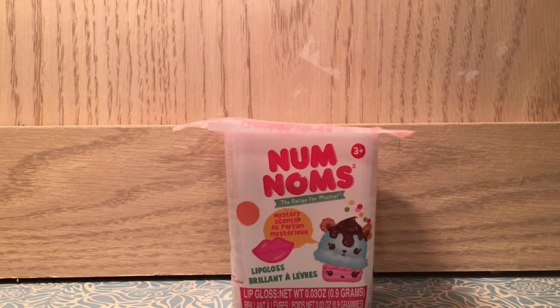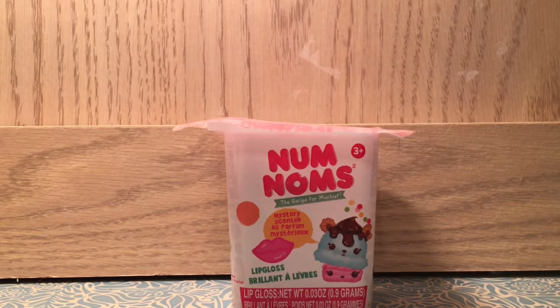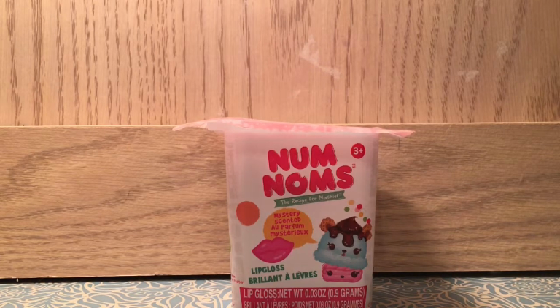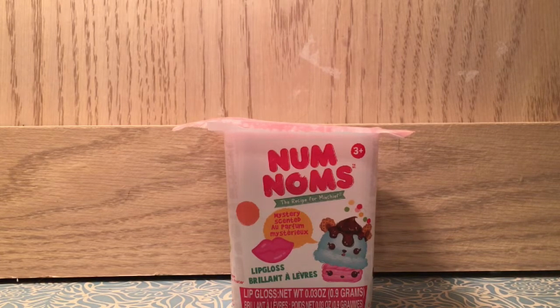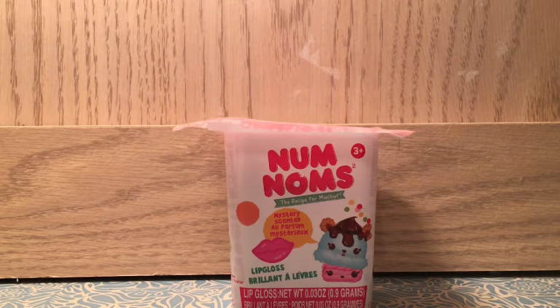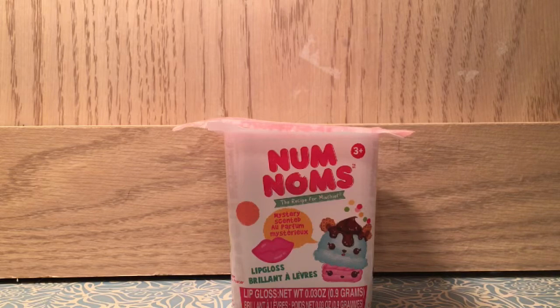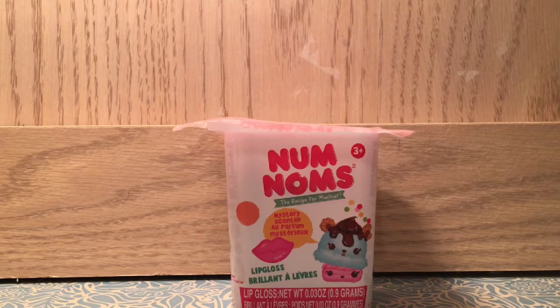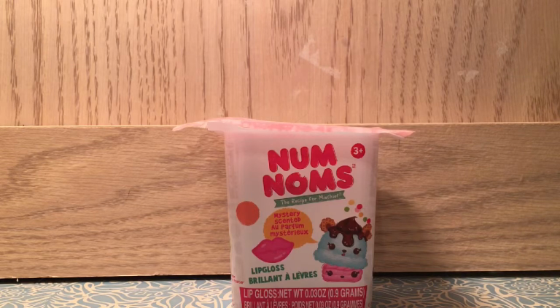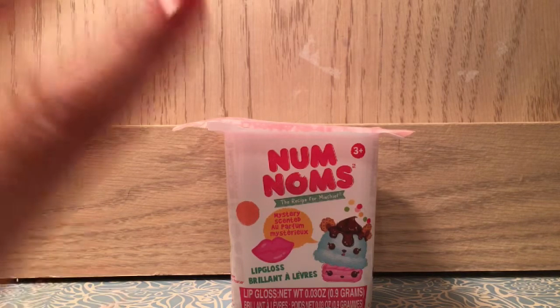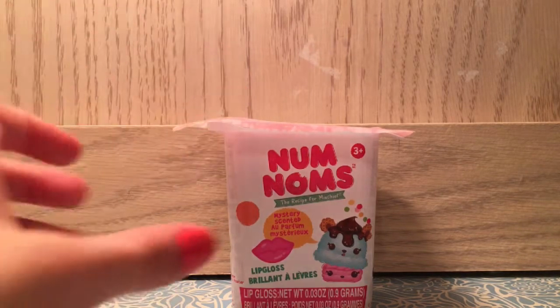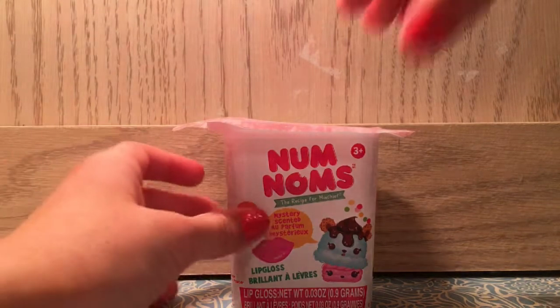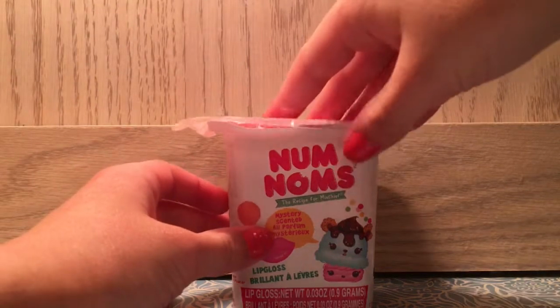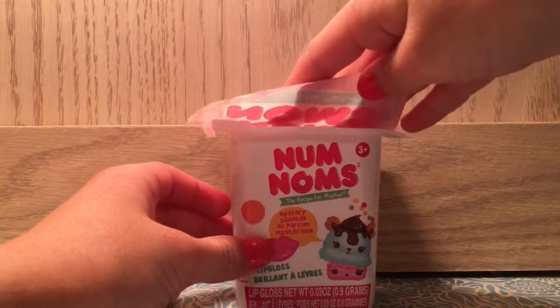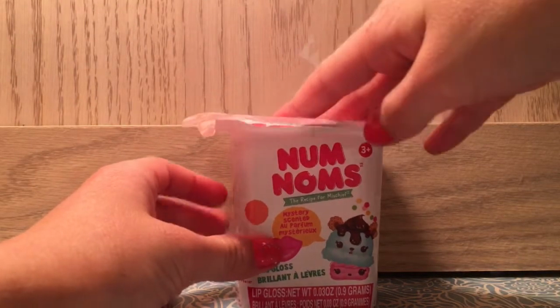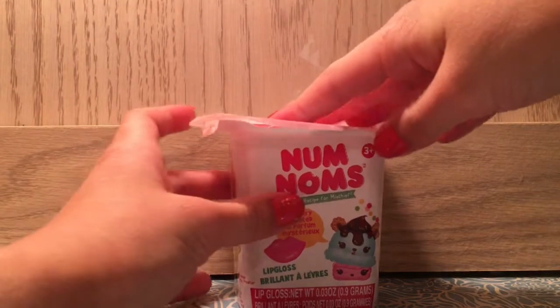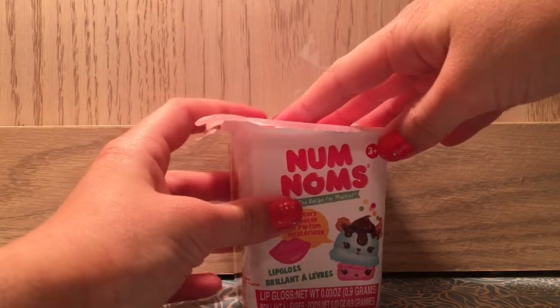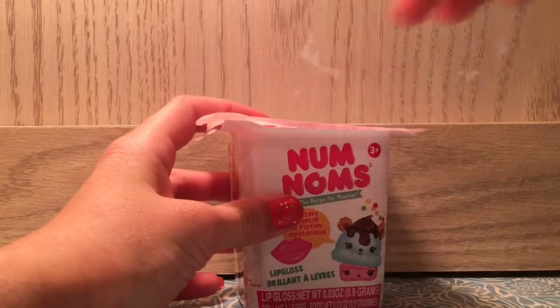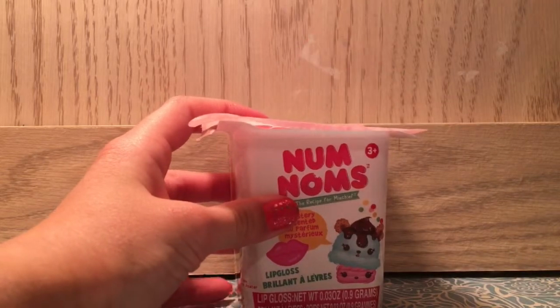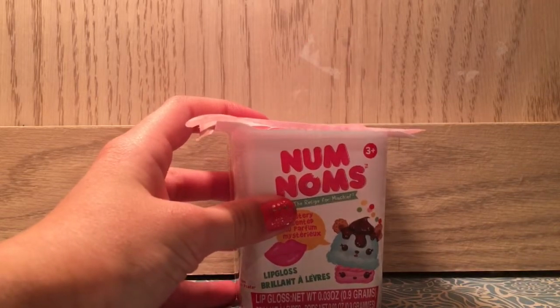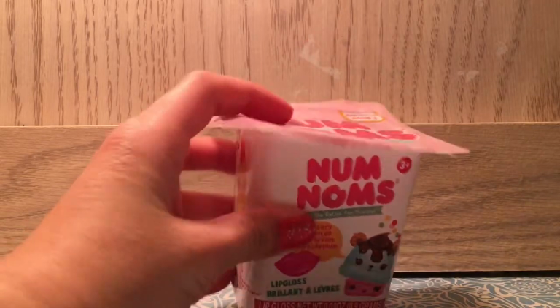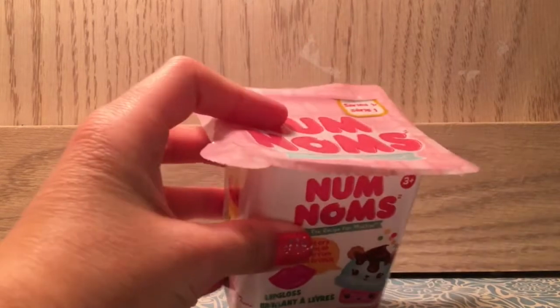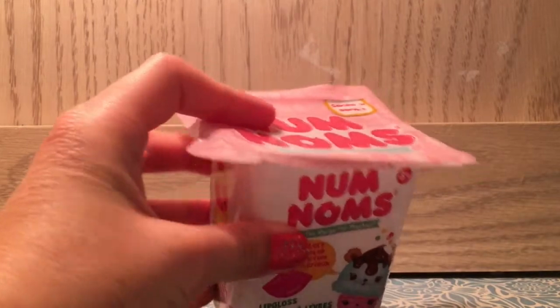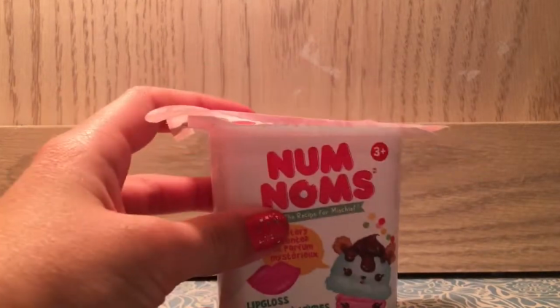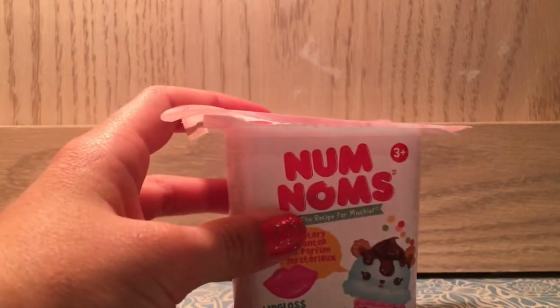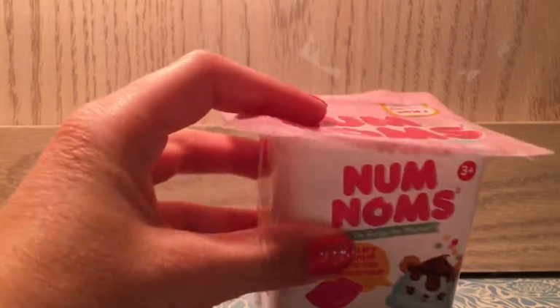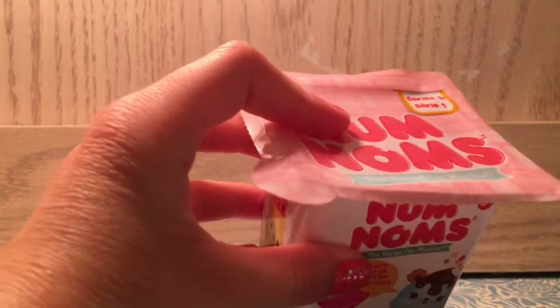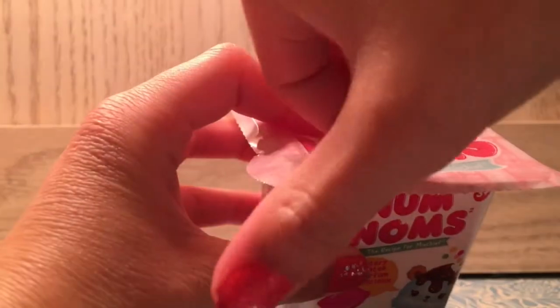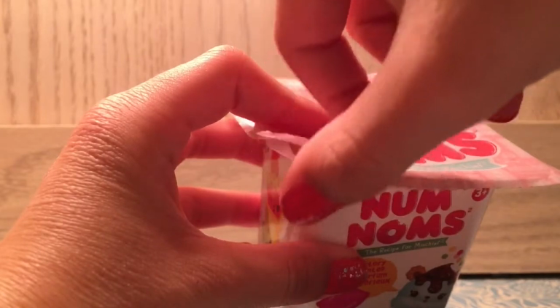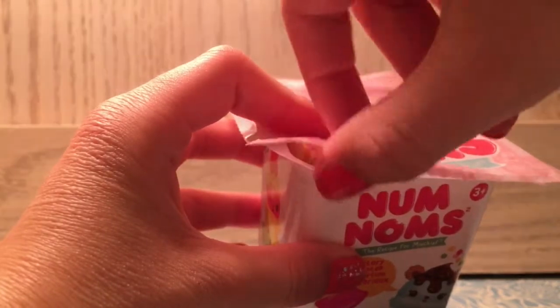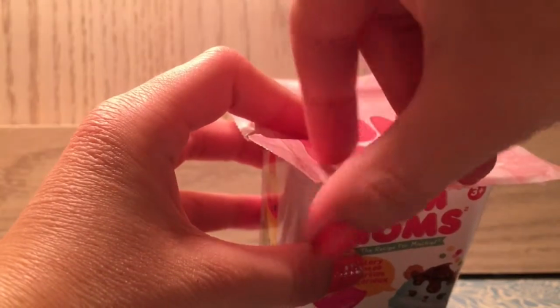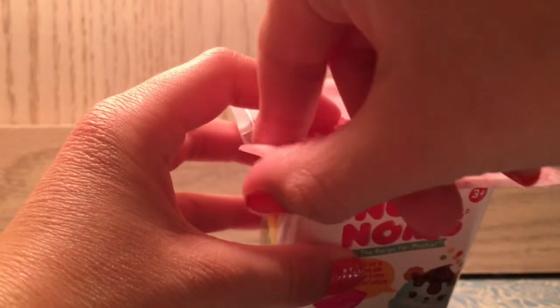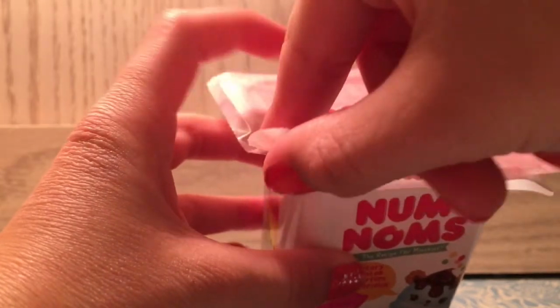We didn't set it up exactly because we already opened this one earlier — we did an unboxing video of some of the Num Noms. Don't forget to watch that video too when we post it.